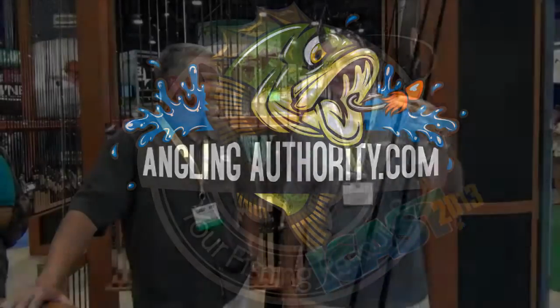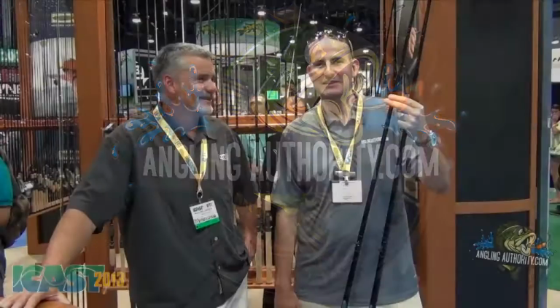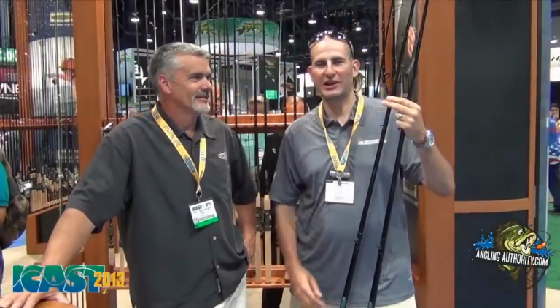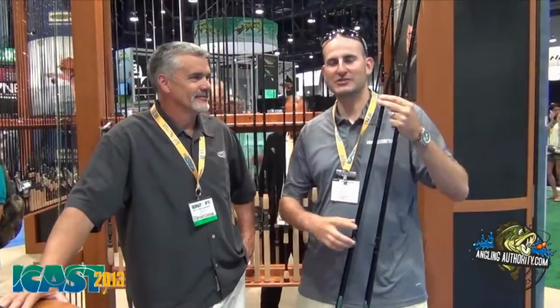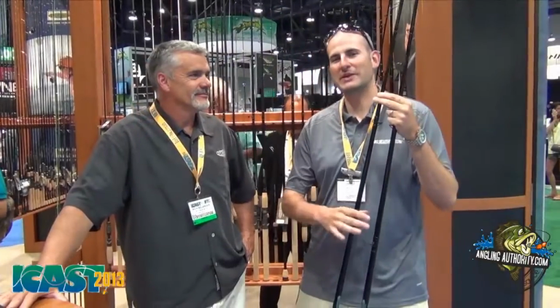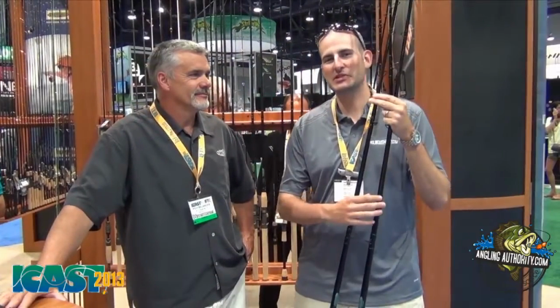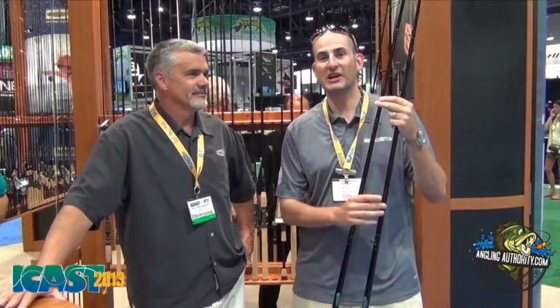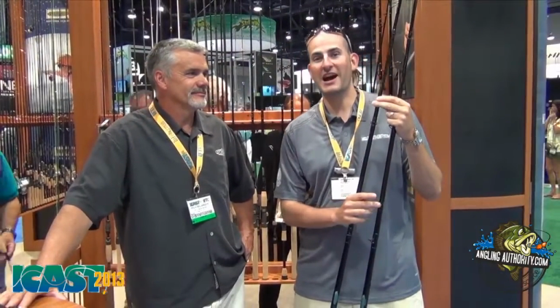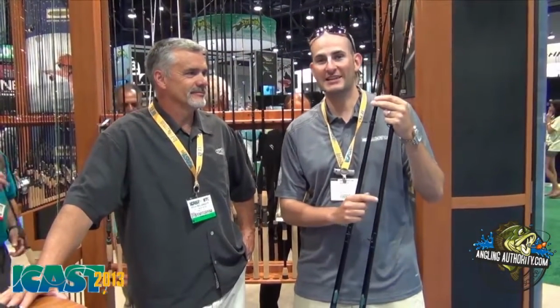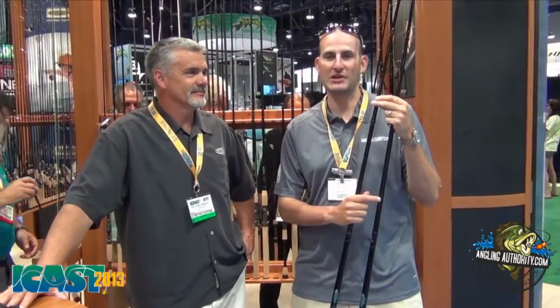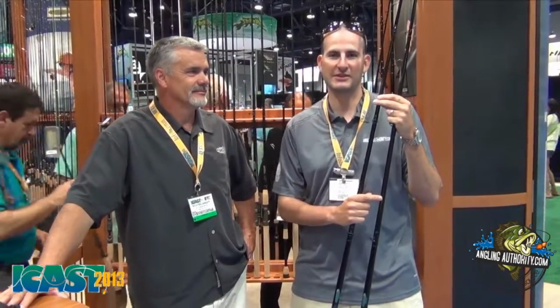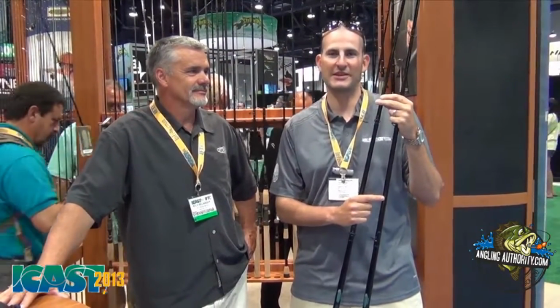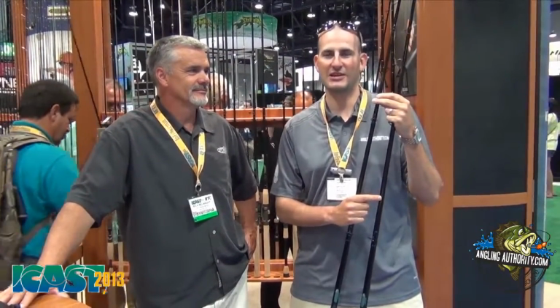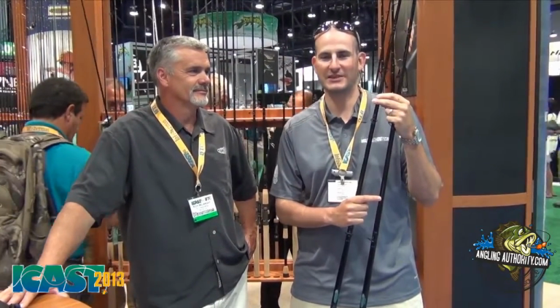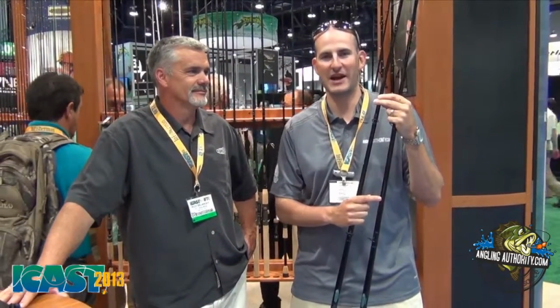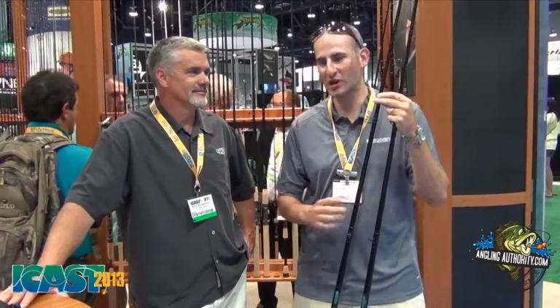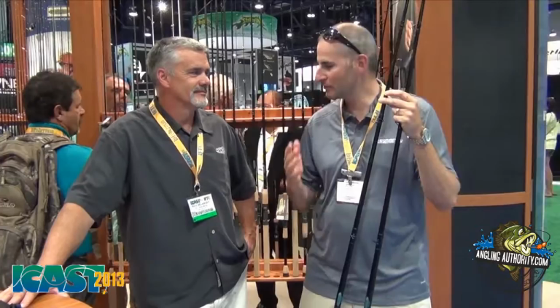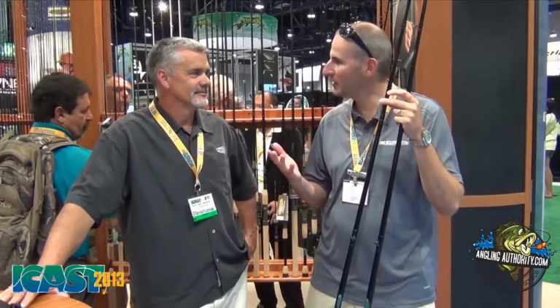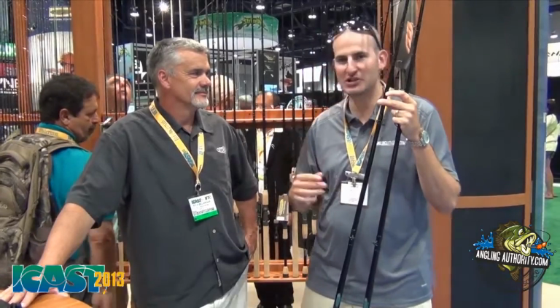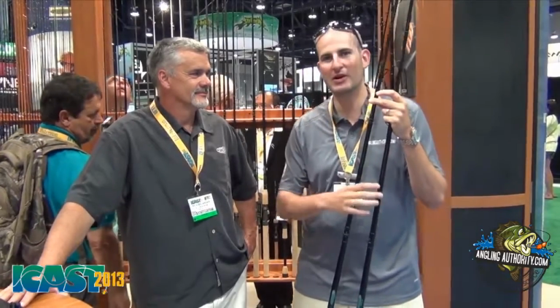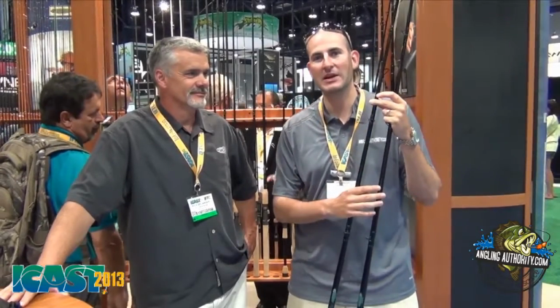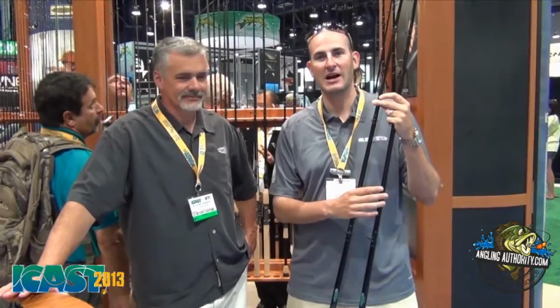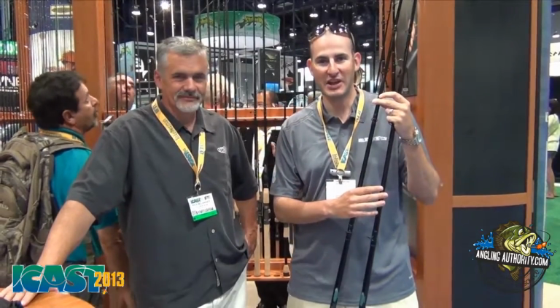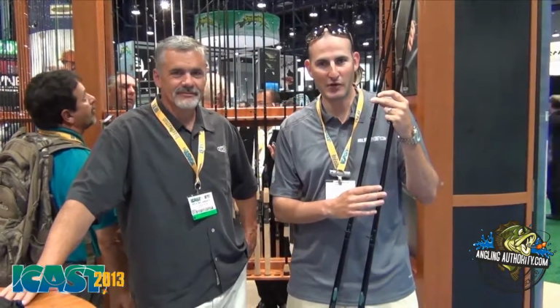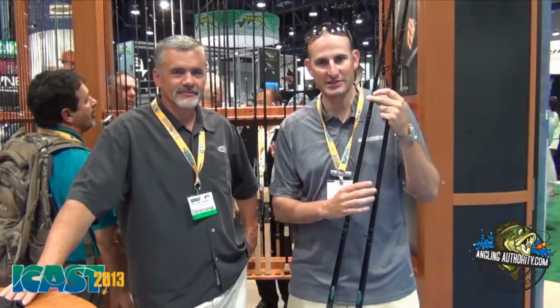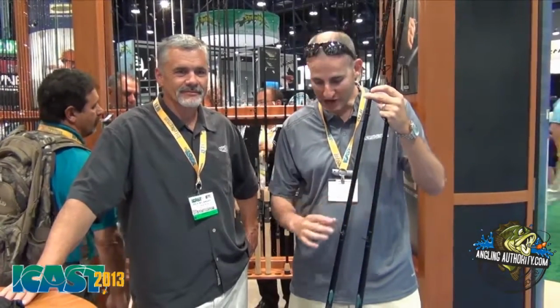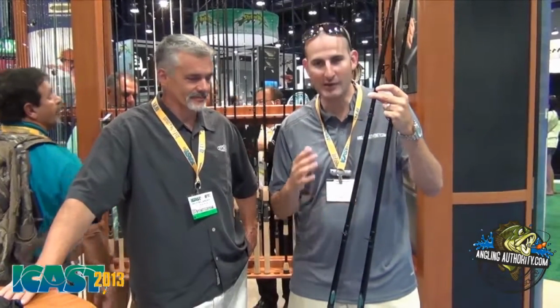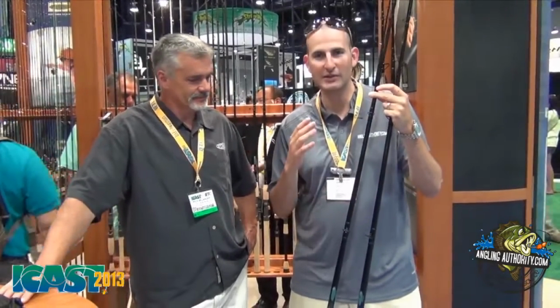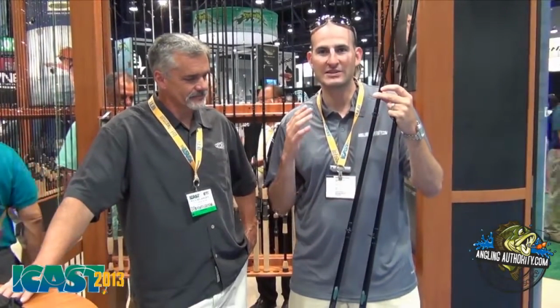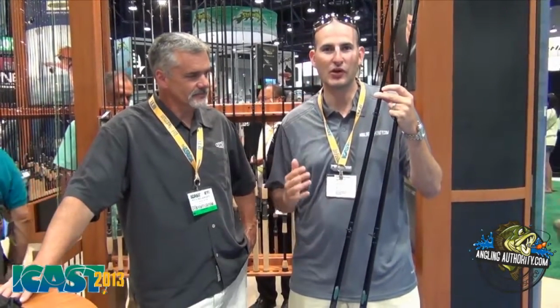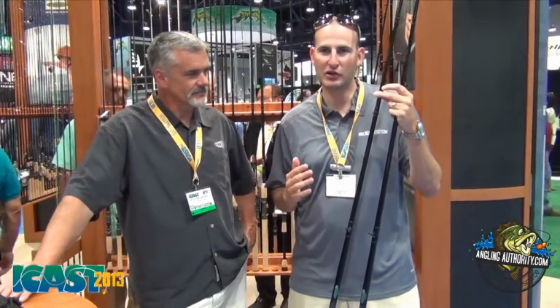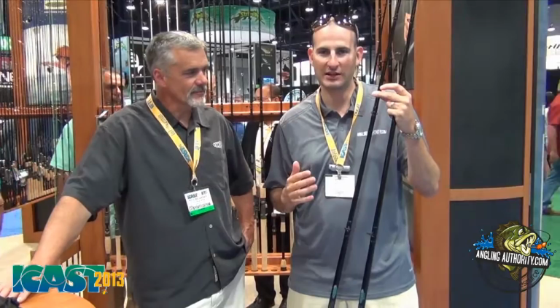Hey, thanks for joining us. It's Grant Pintericci. We're here at ICAST 2013 in Las Vegas, Nevada. I'm here with Rich Bellanger from St. Croix Rods, and we're here to talk about some great new products.